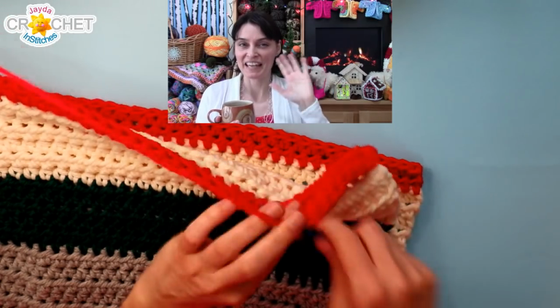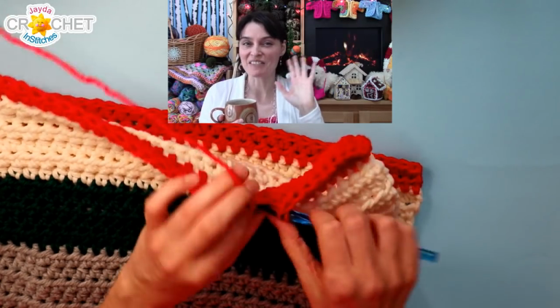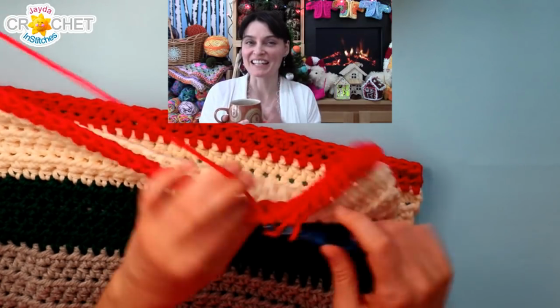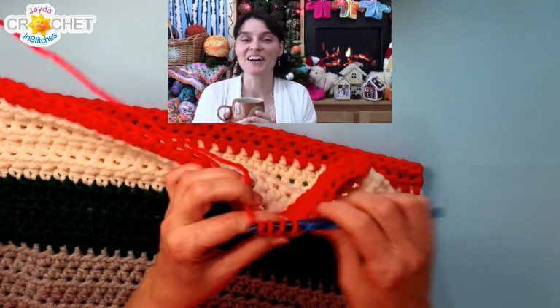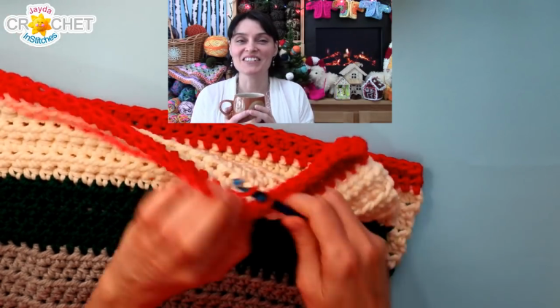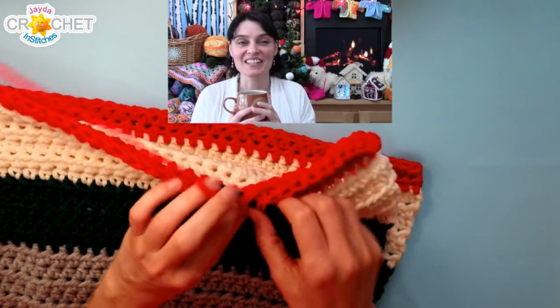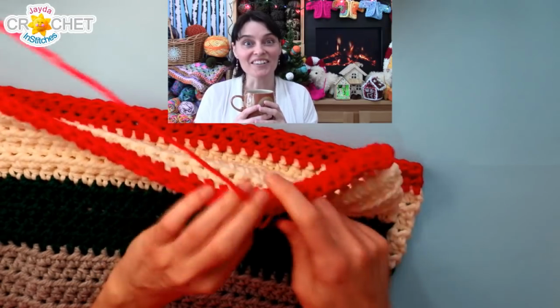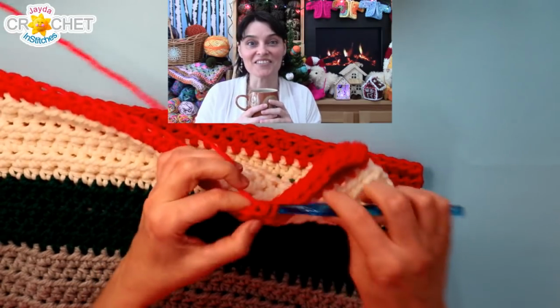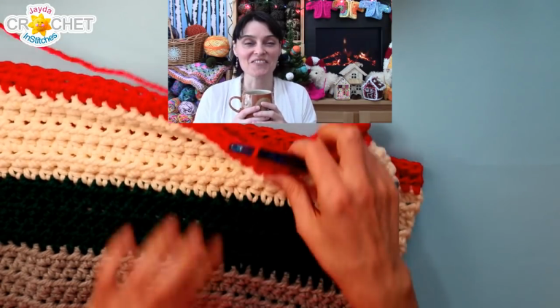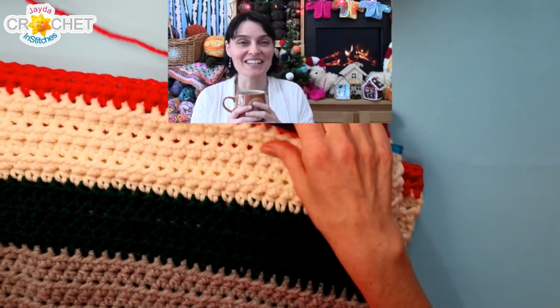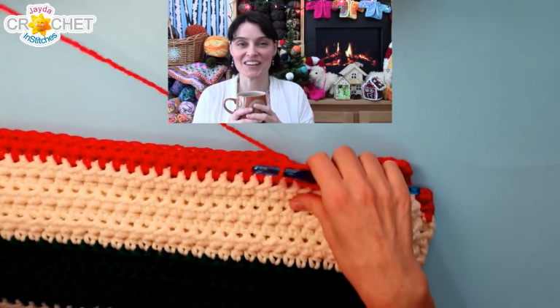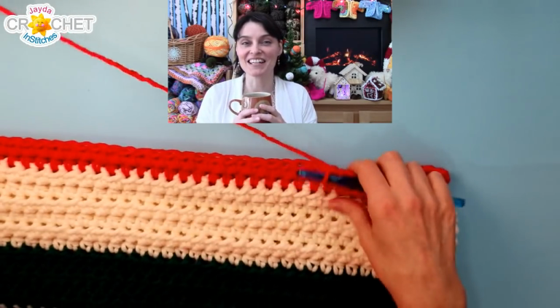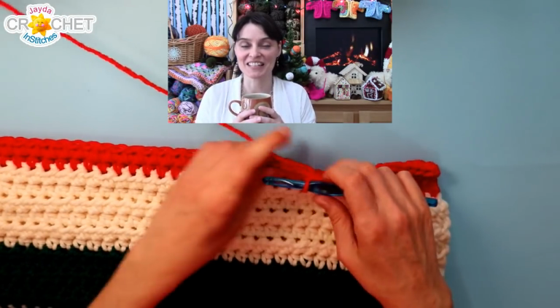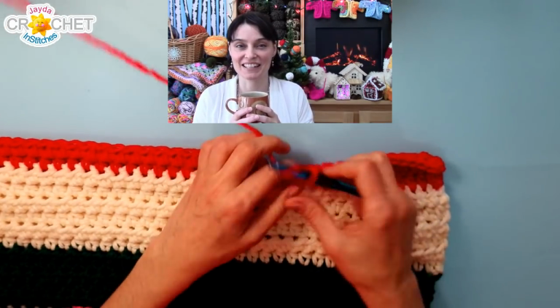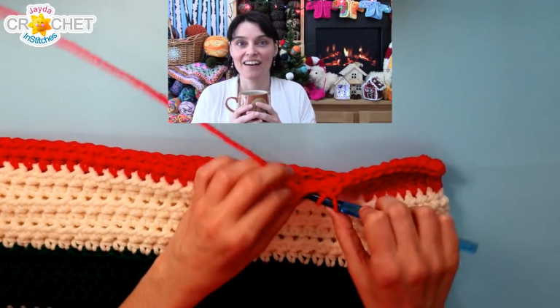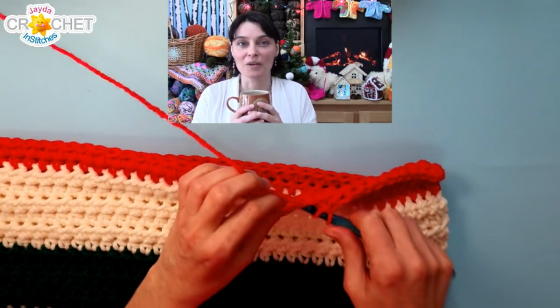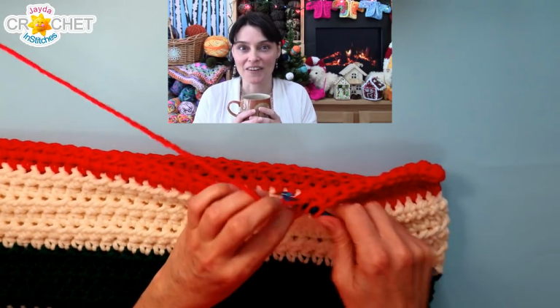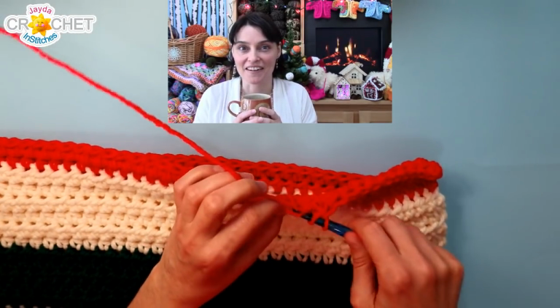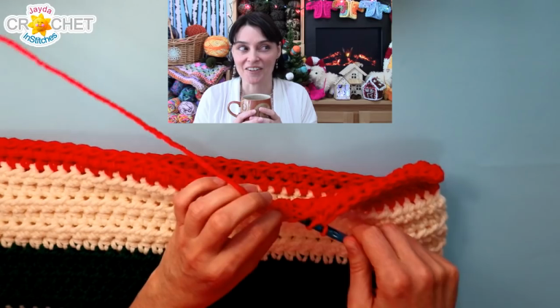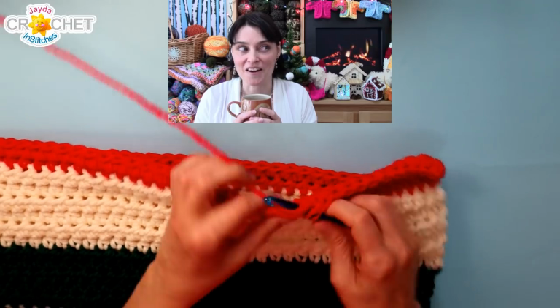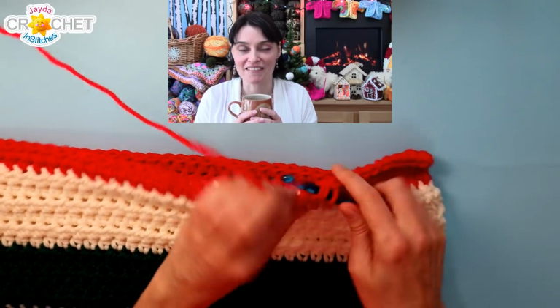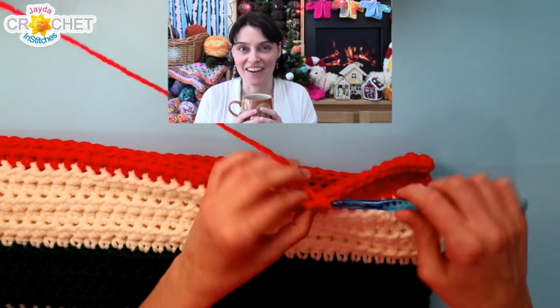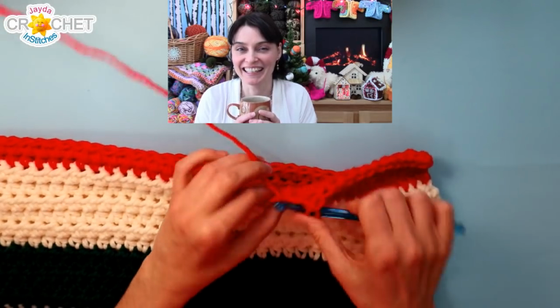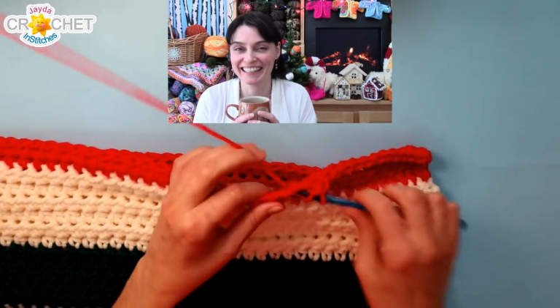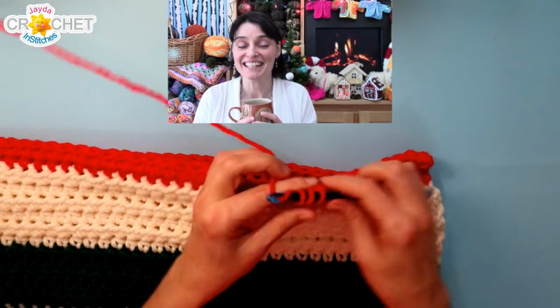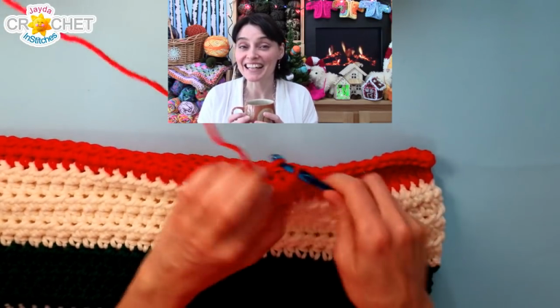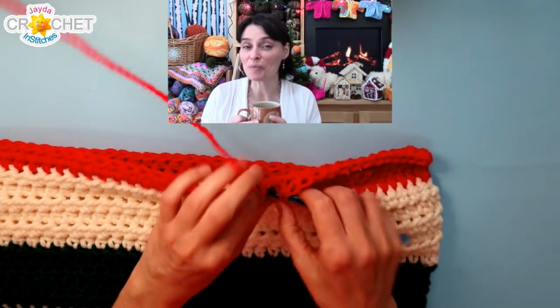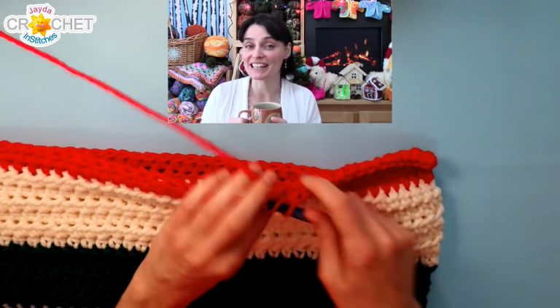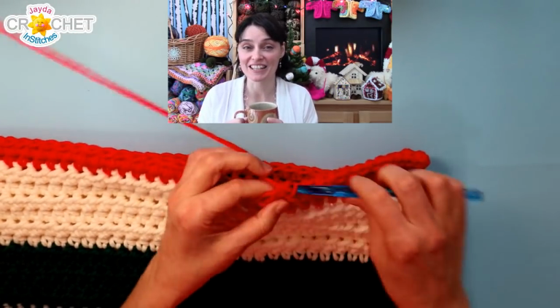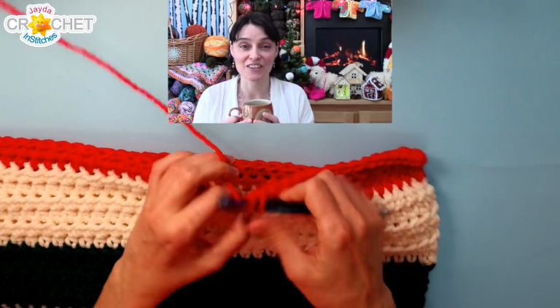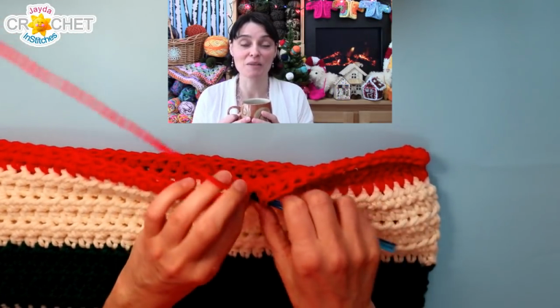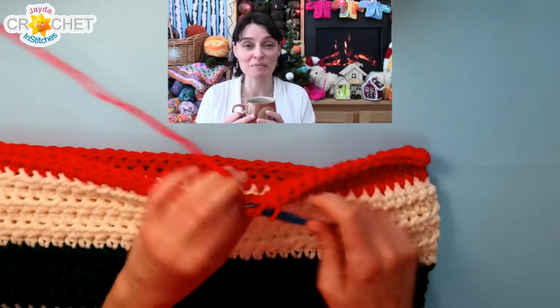Hi everybody, welcome to day 12 of 24 days to a crafty Christmas — we're halfway there! I don't know where the month has gone.